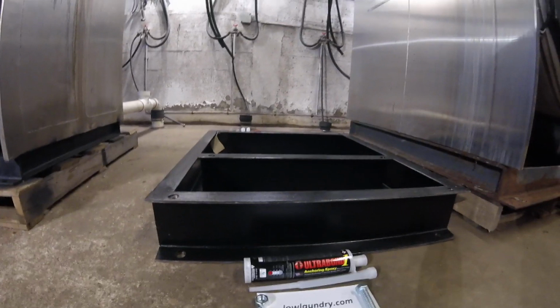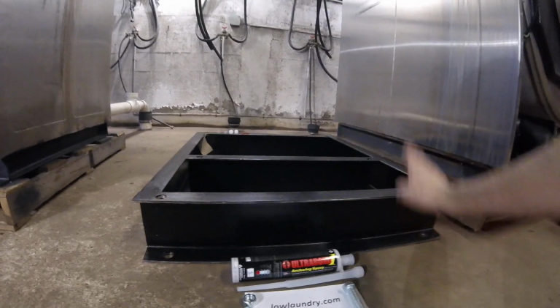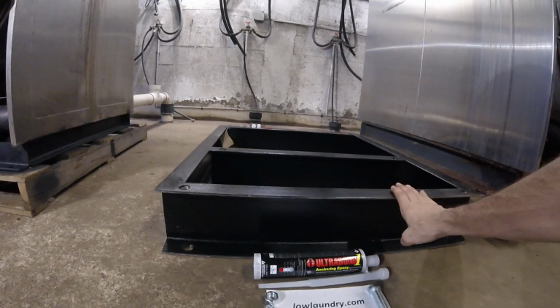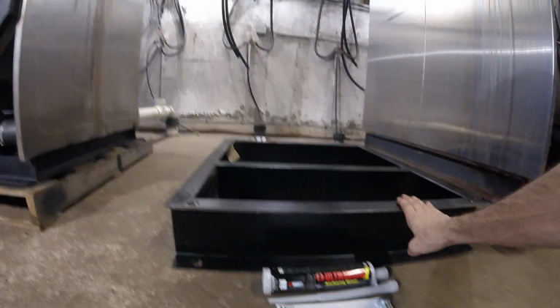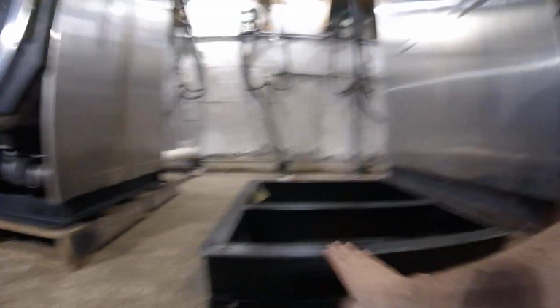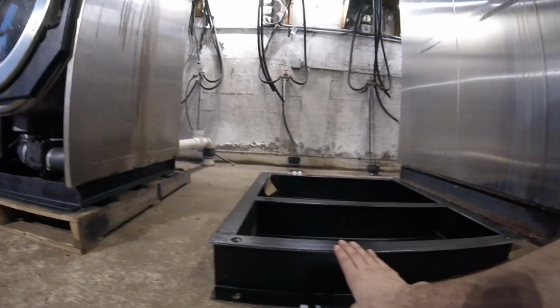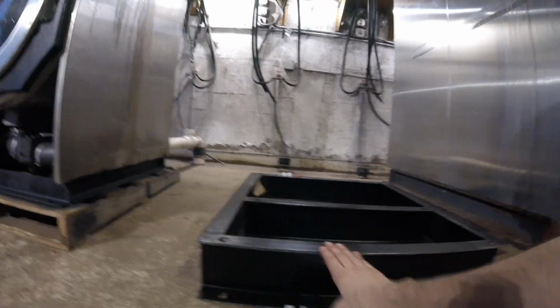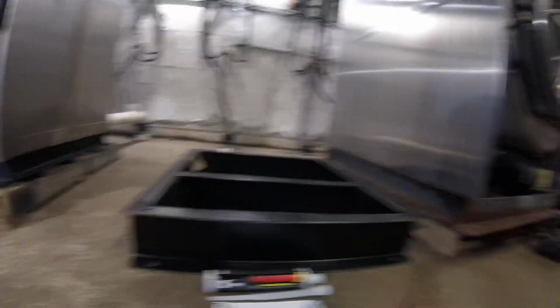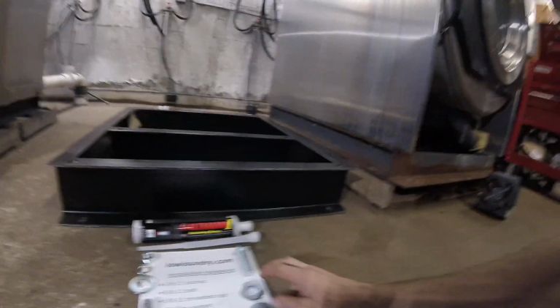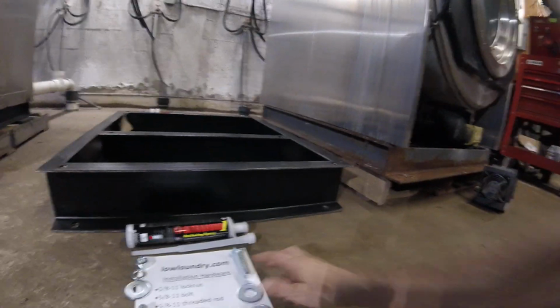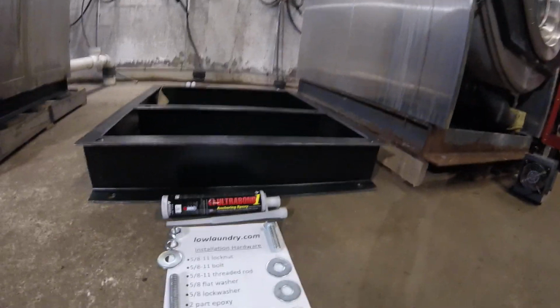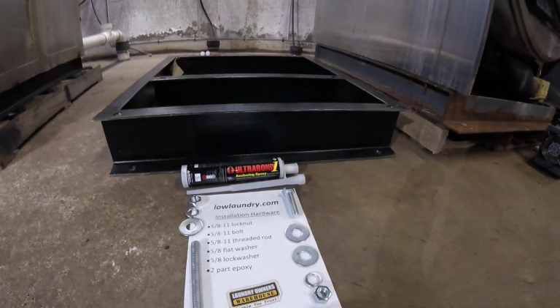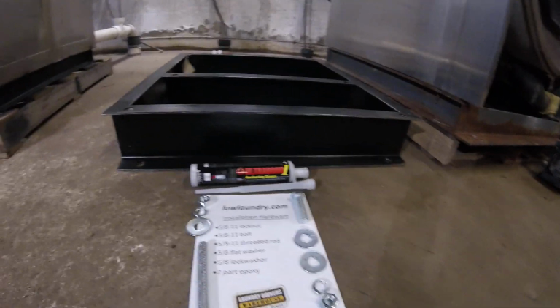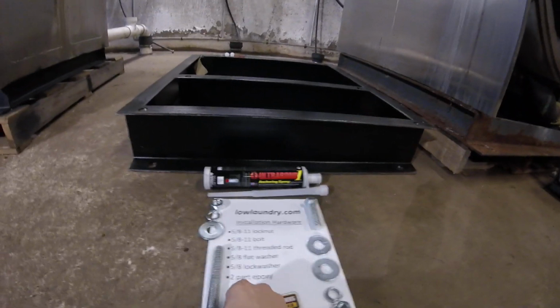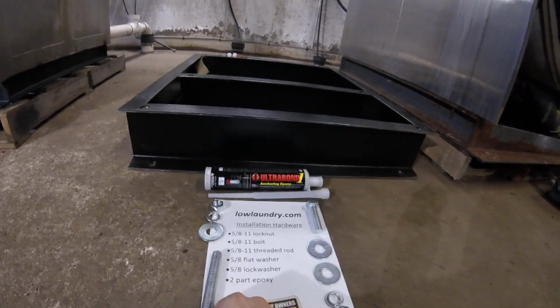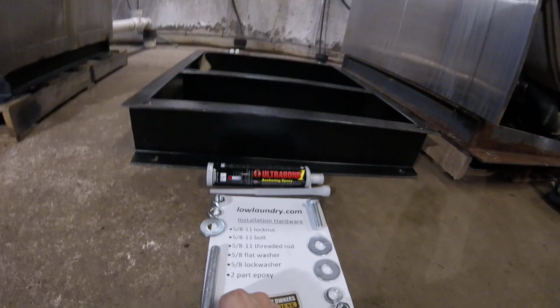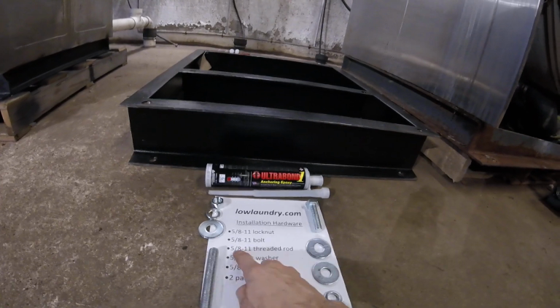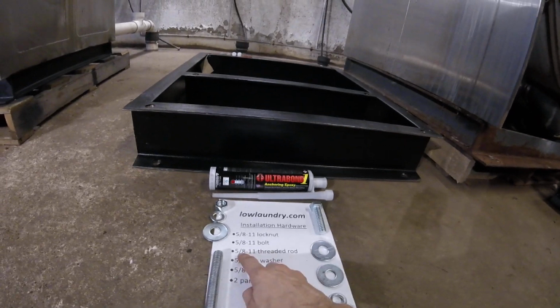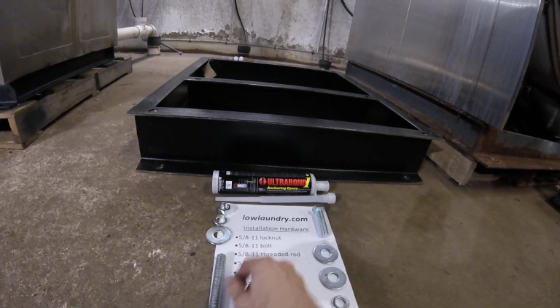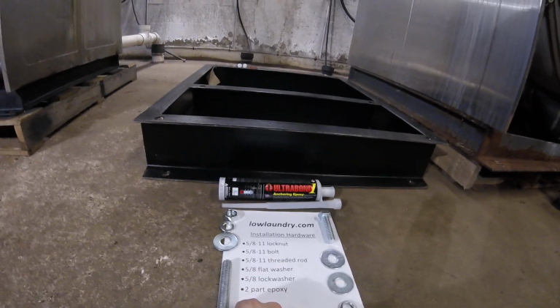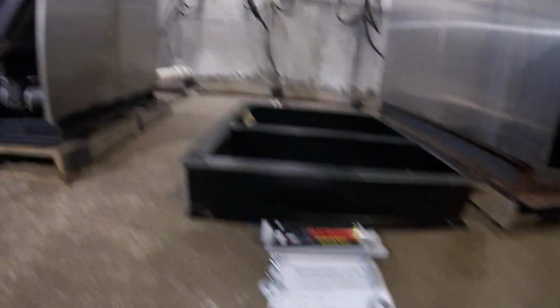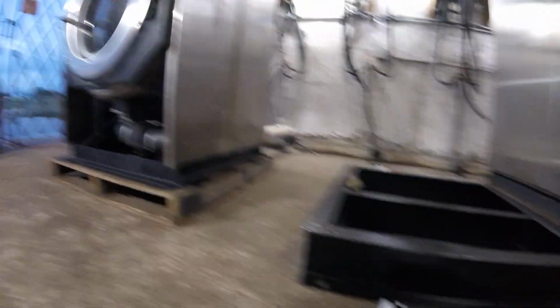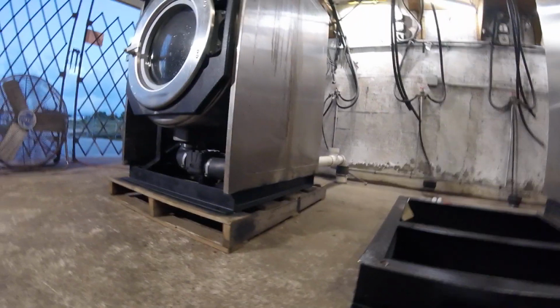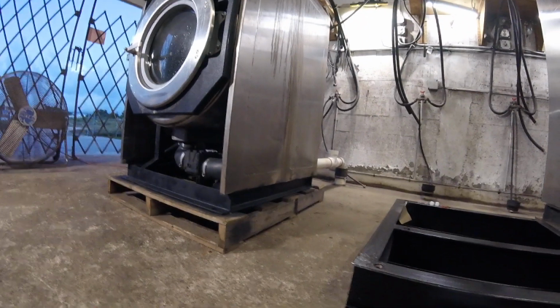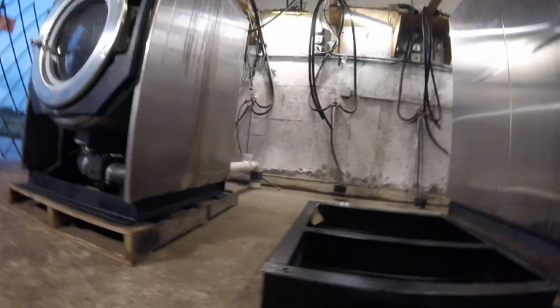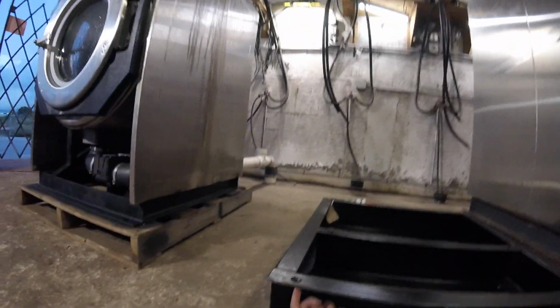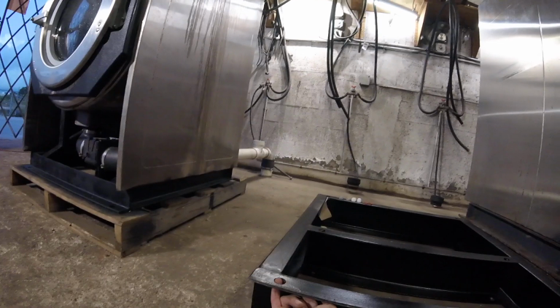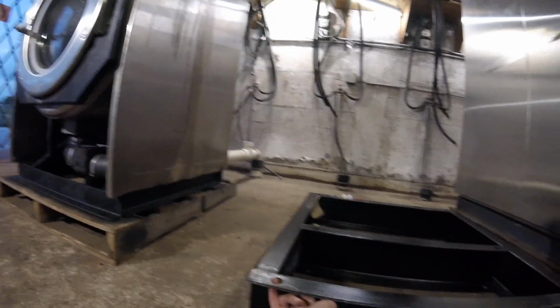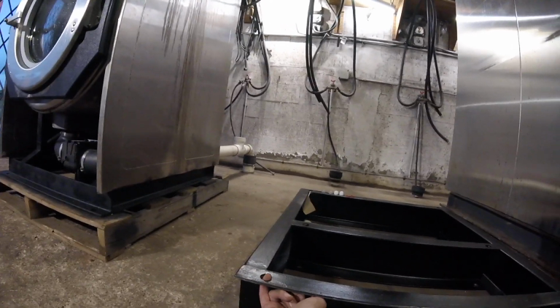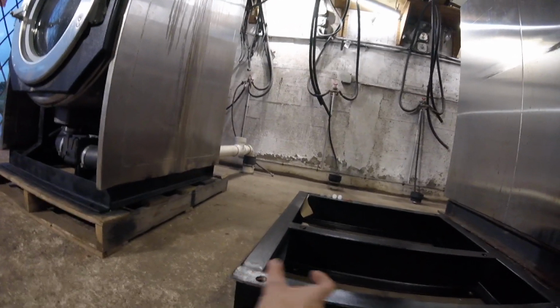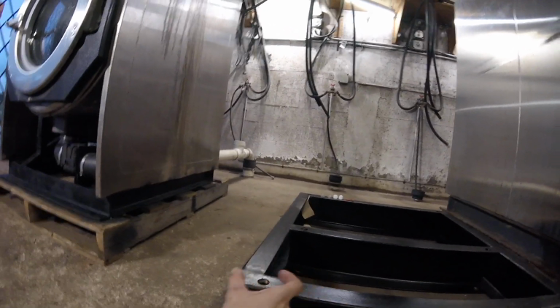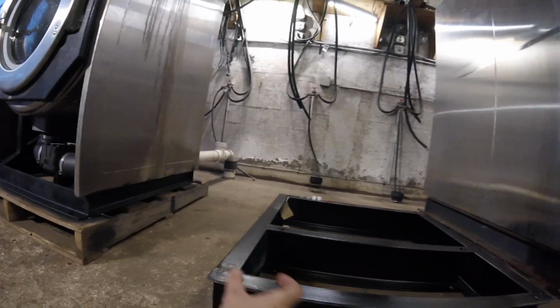Once this is dry and tight, you can put your machine on top of it and secure that with regular bolts and nuts. It's really important that you use 5/8ths — don't go any smaller. These machines do shake a lot, and if you have a small bolt in this hole, it will shift around.